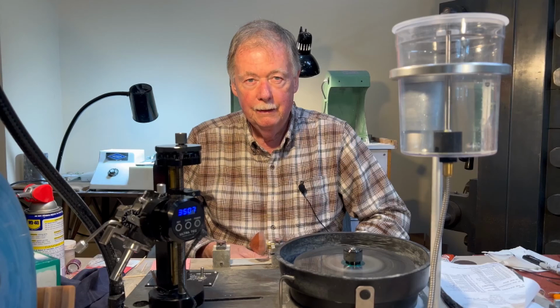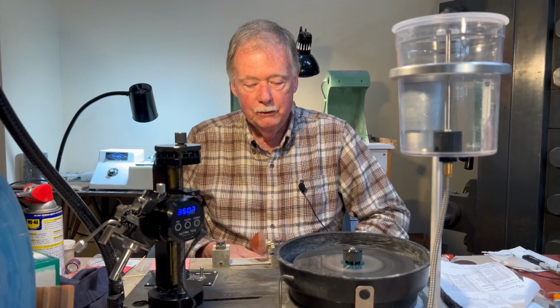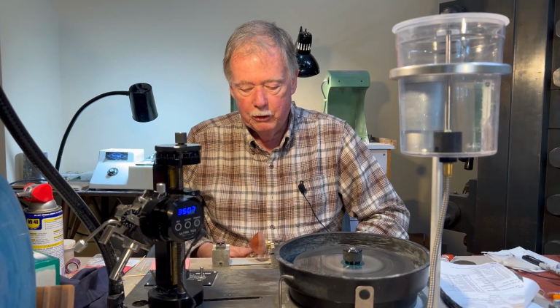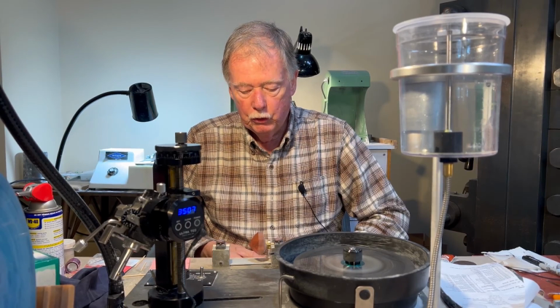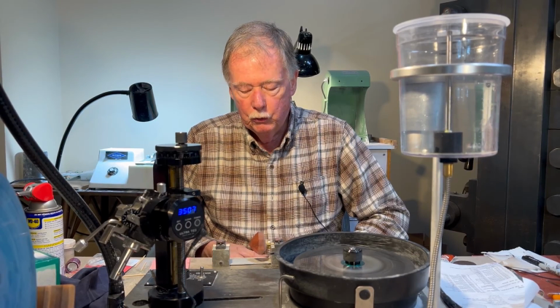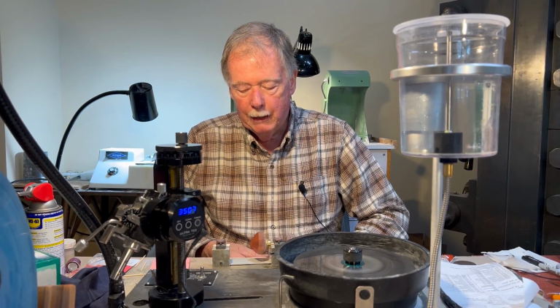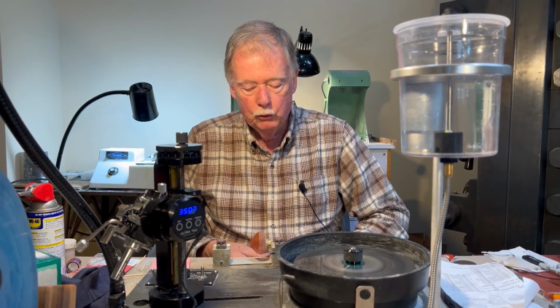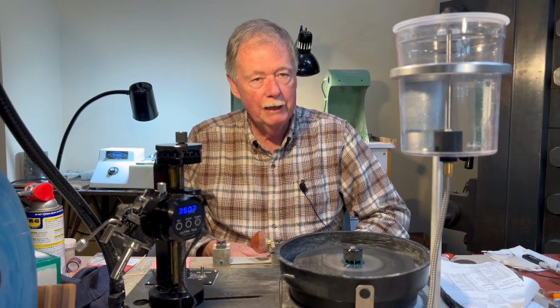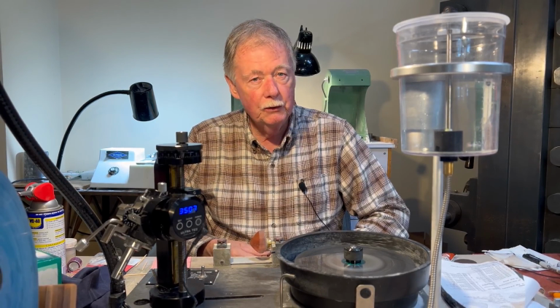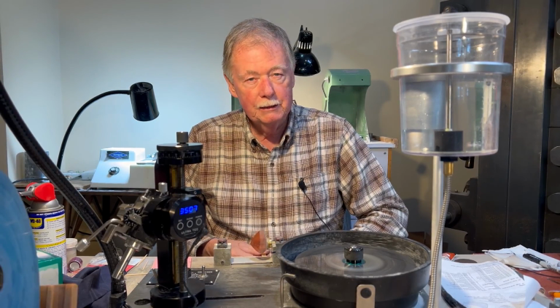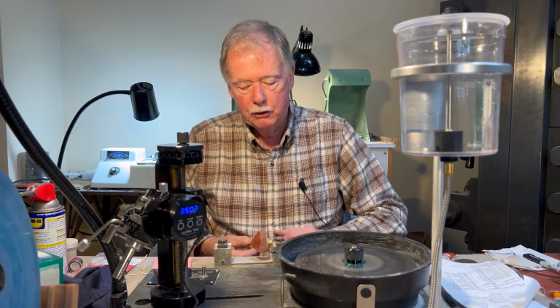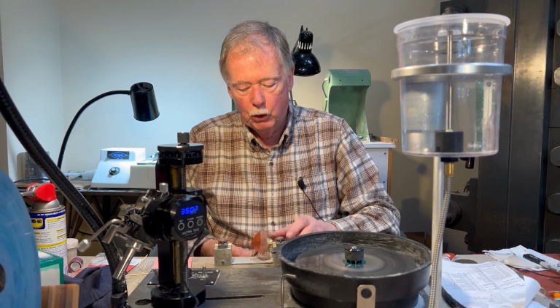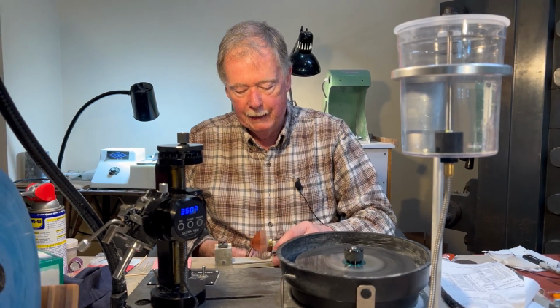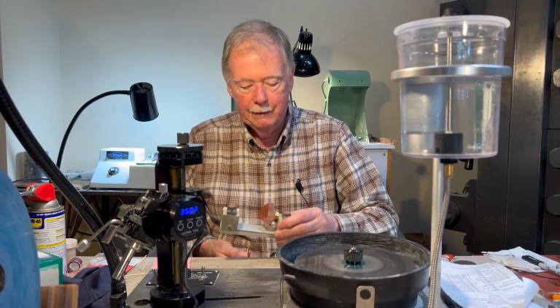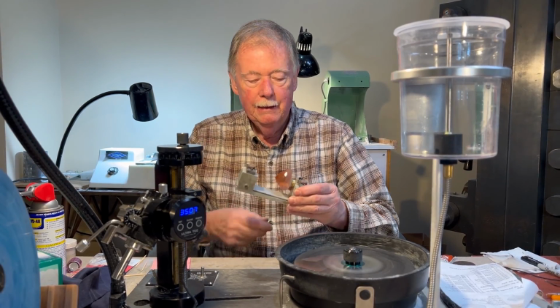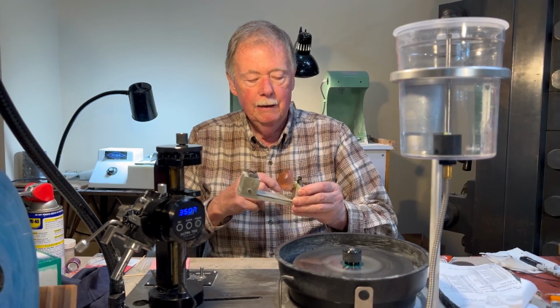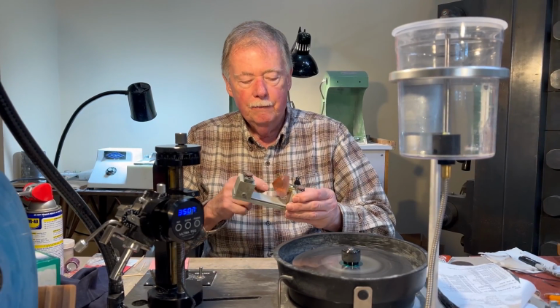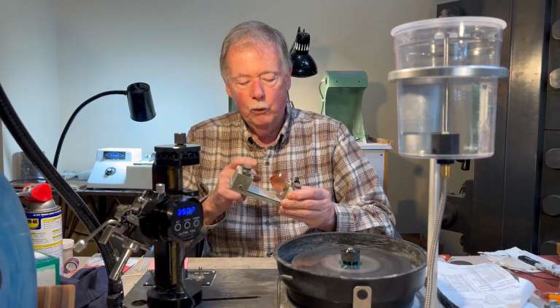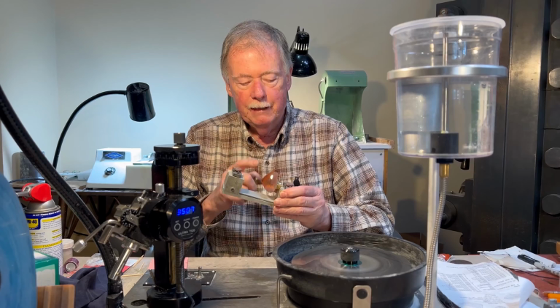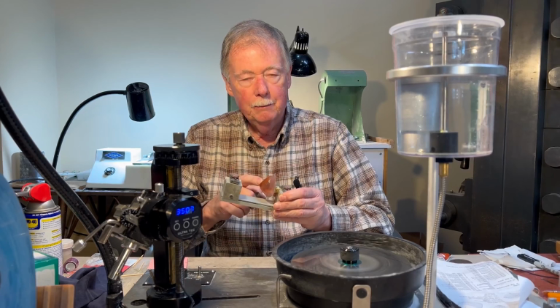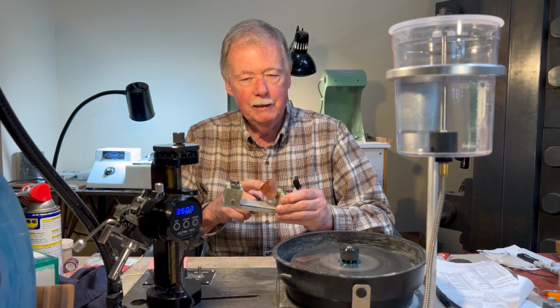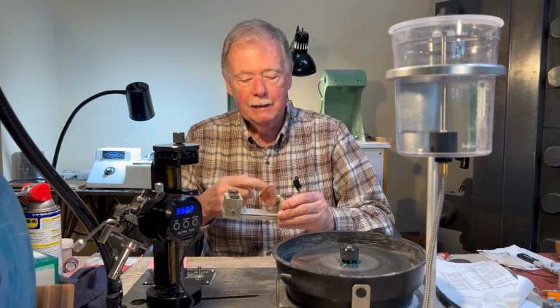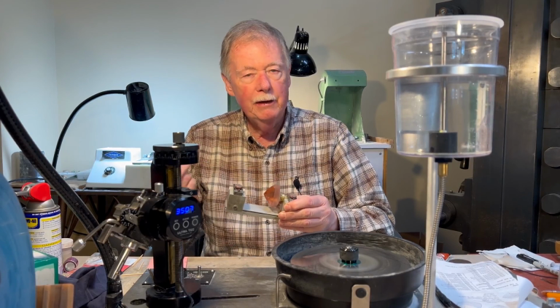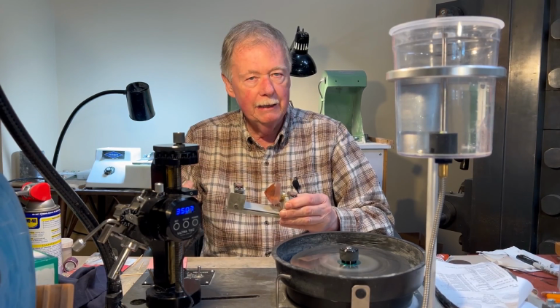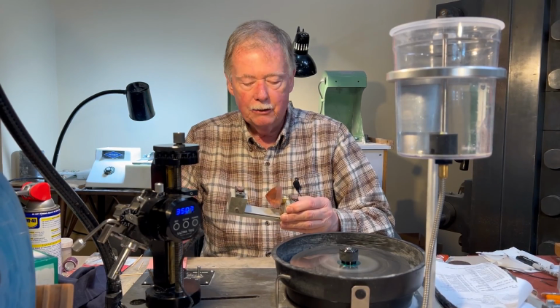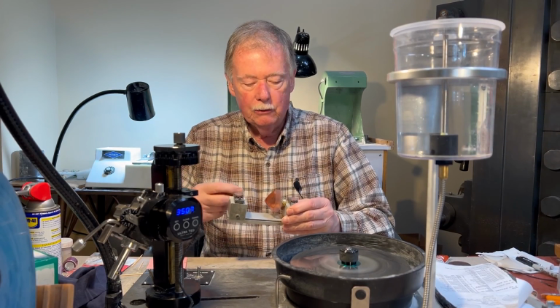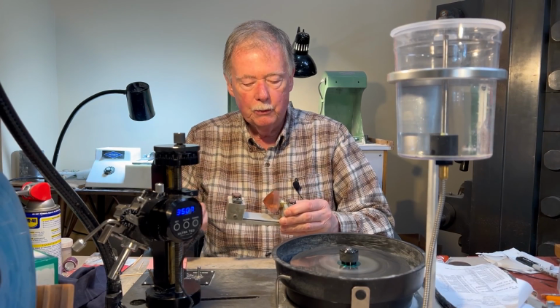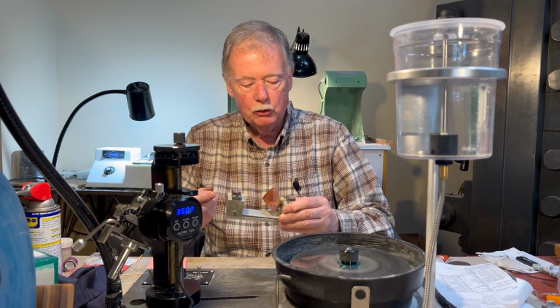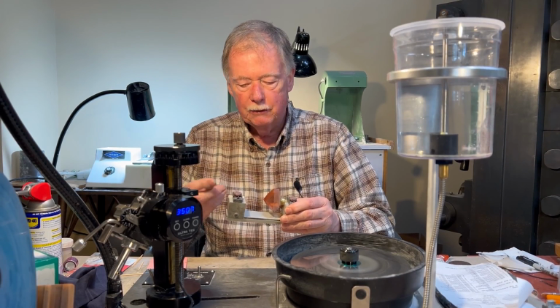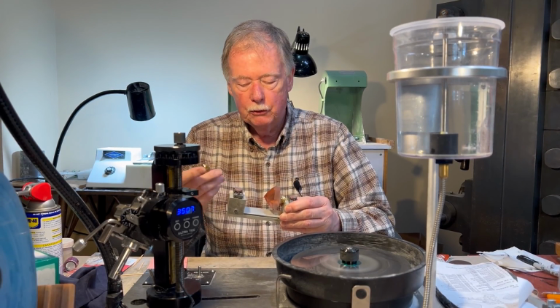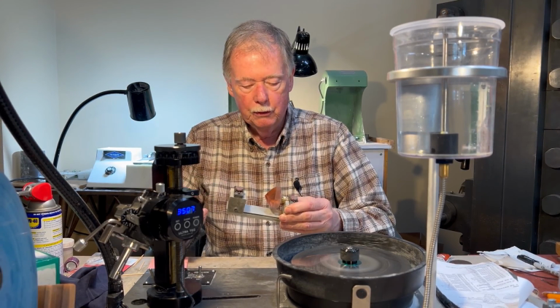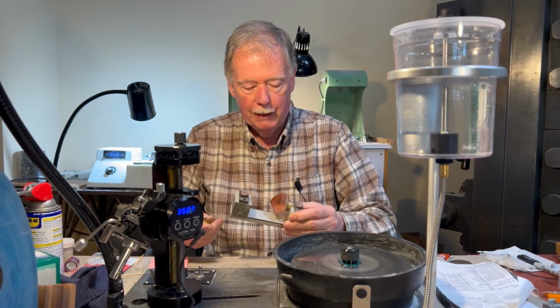I'm going to show you how to transfer this large morganite. We've cut the pavilion, now we need to cut the crown, so we're going to transfer to the crown.